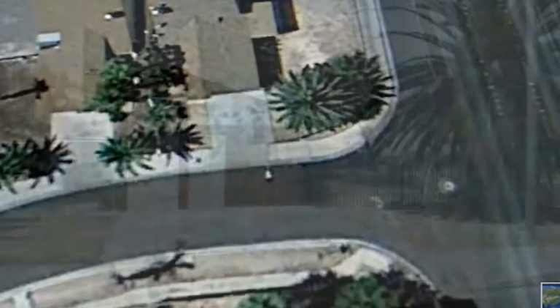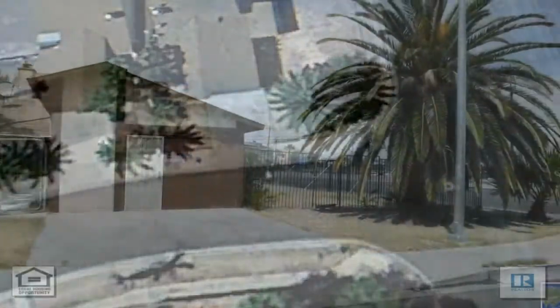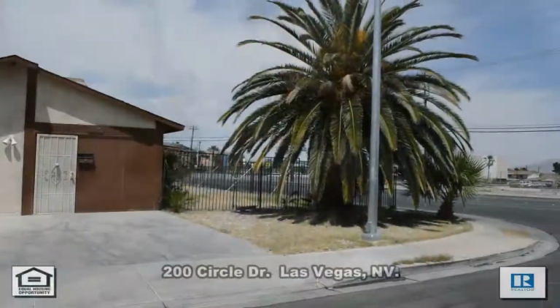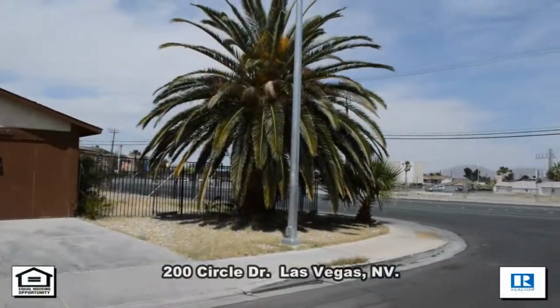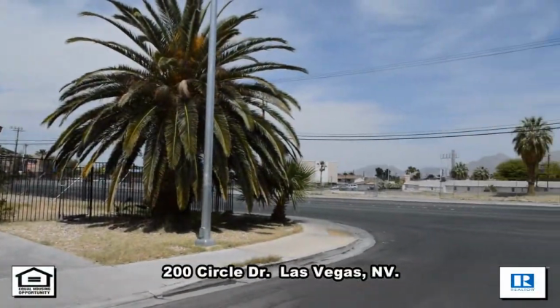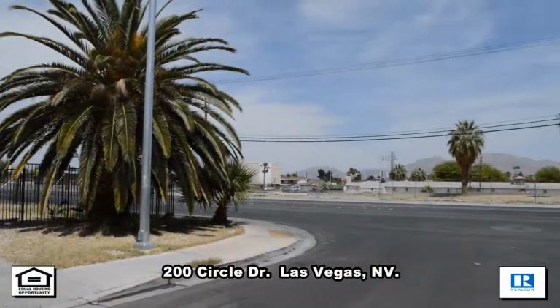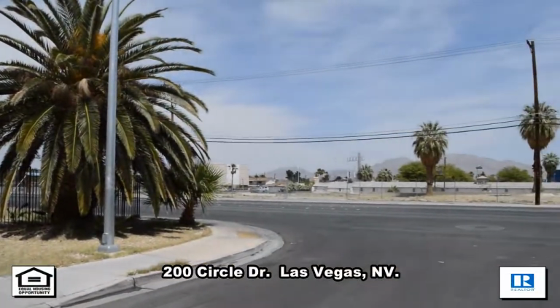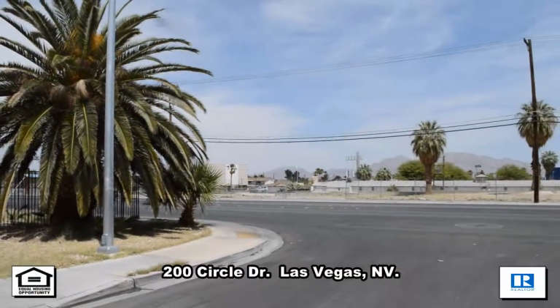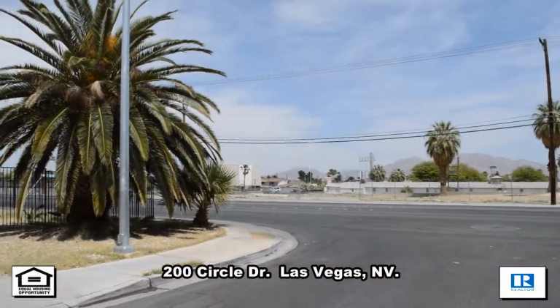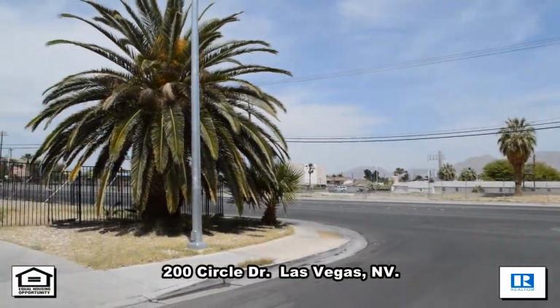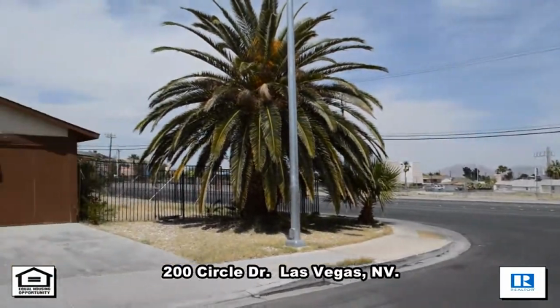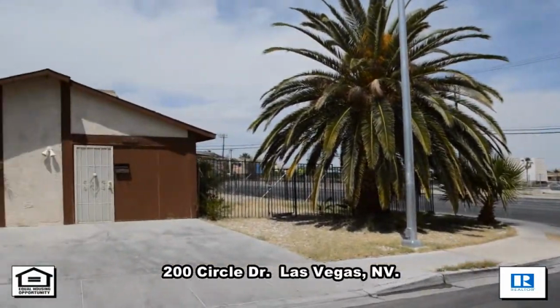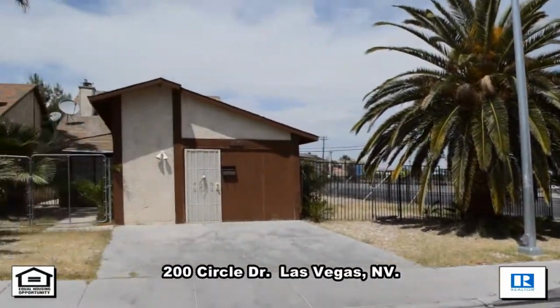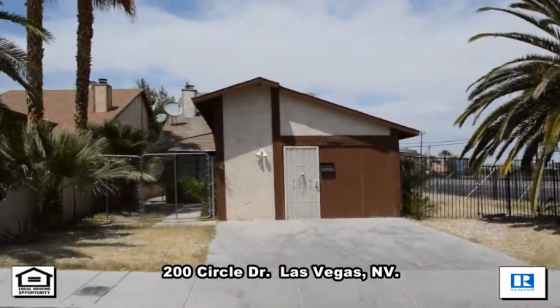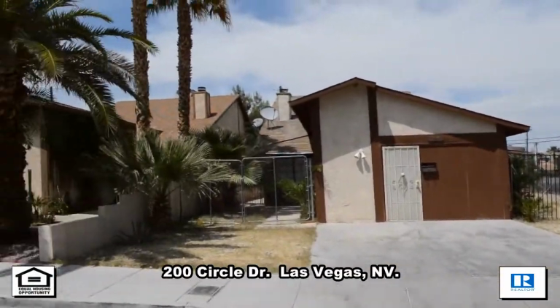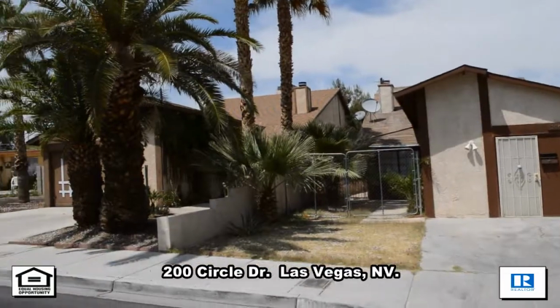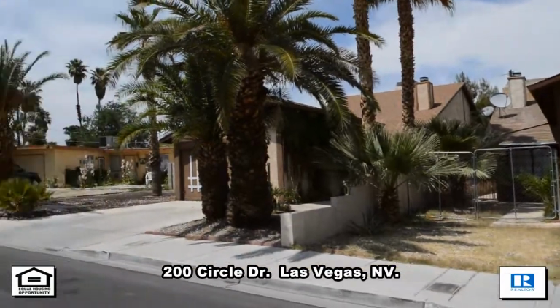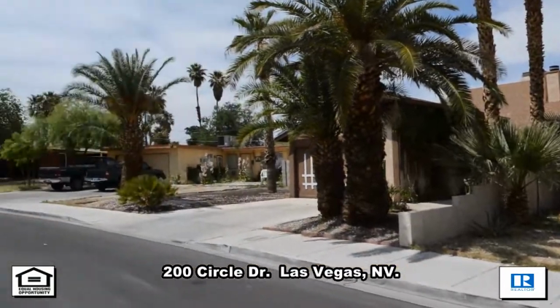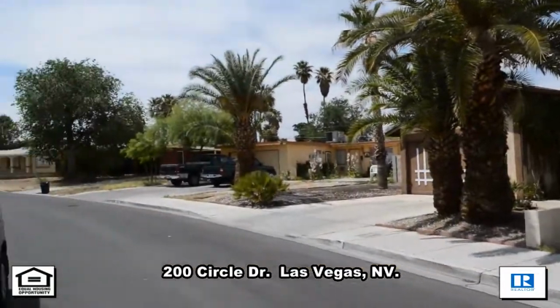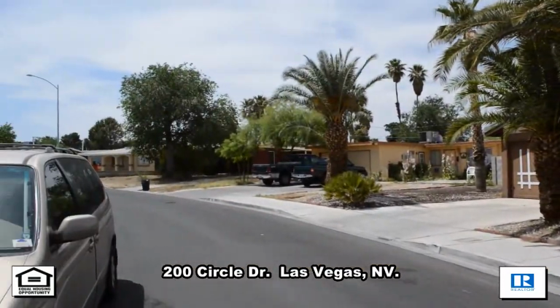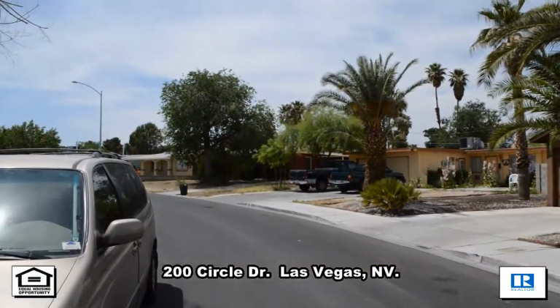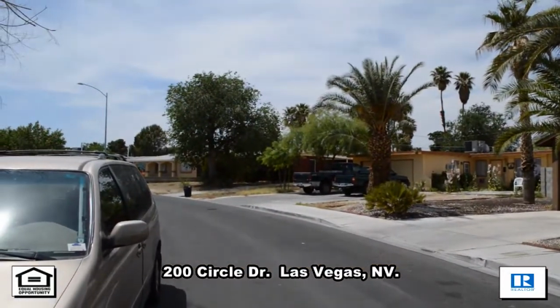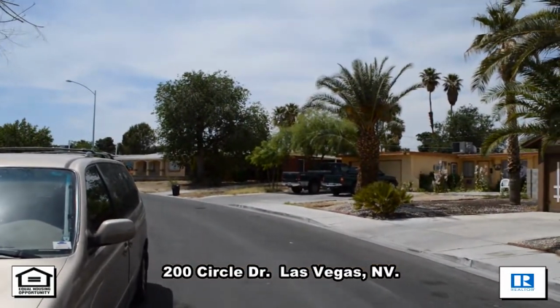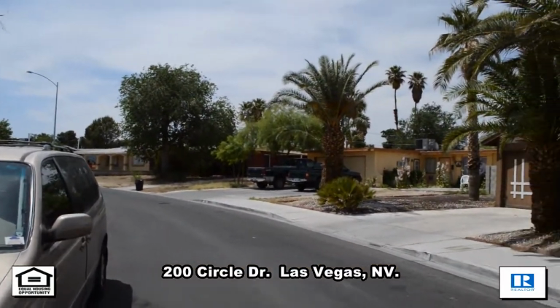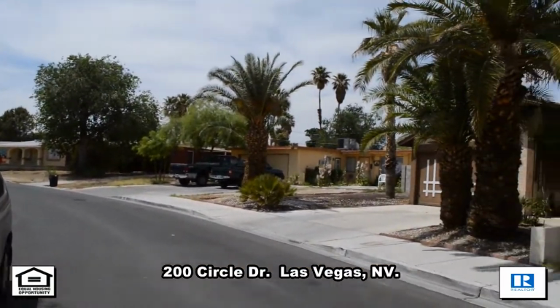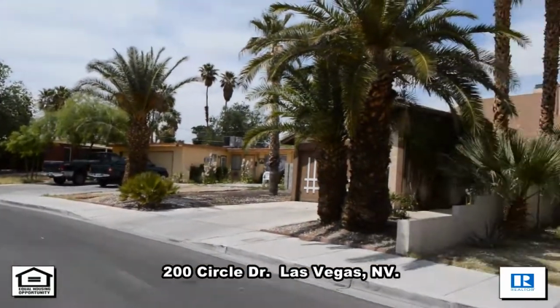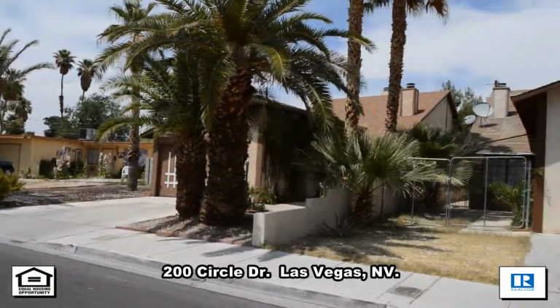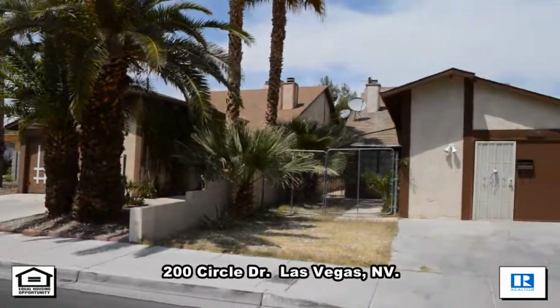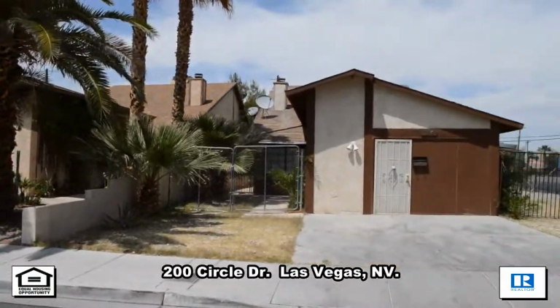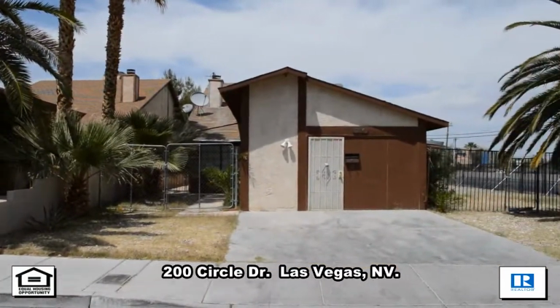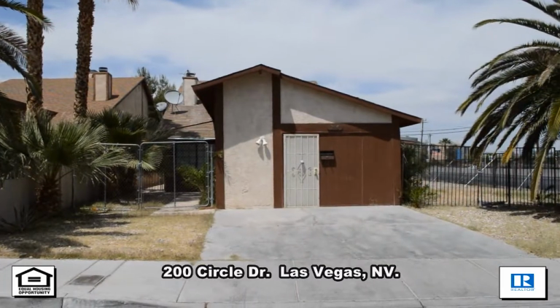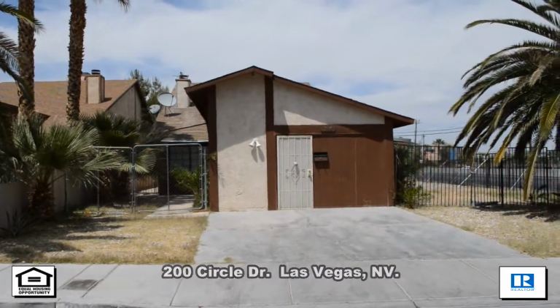A two-story house on 200 Circle Drive in Las Vegas, Nevada. This home is located in the east with shopping, restaurants, and easy freeway access nearby.